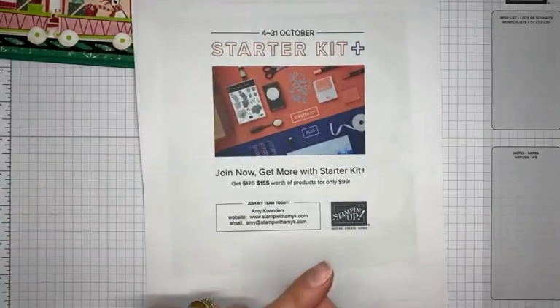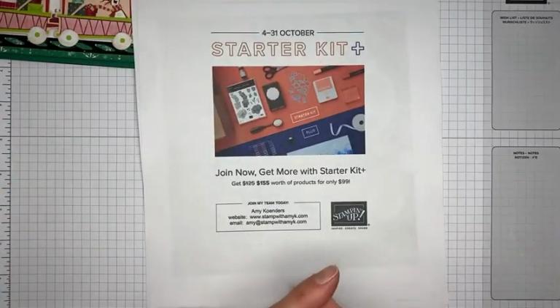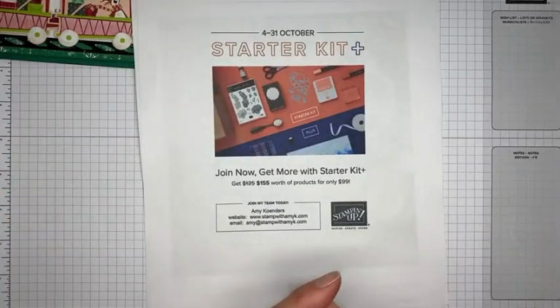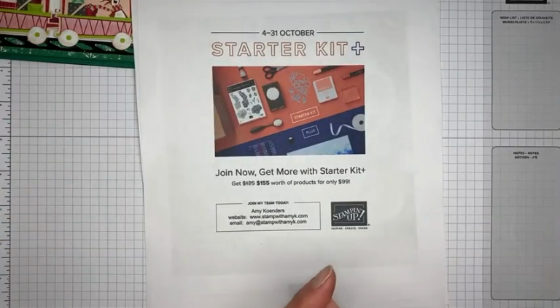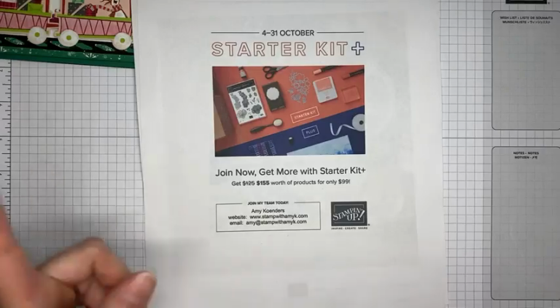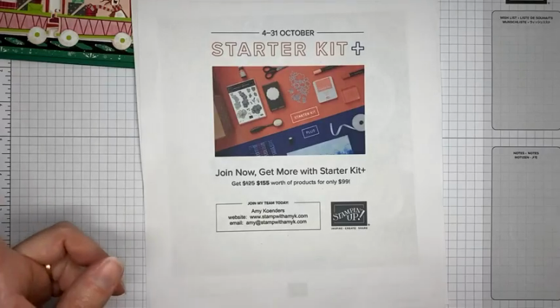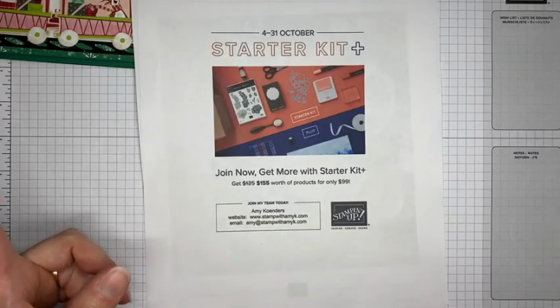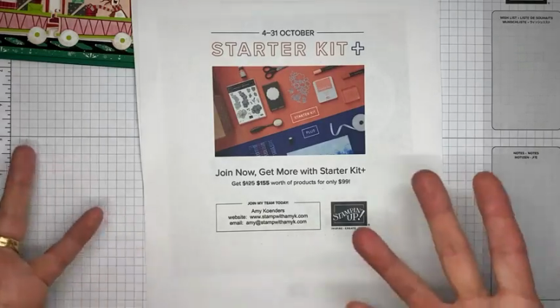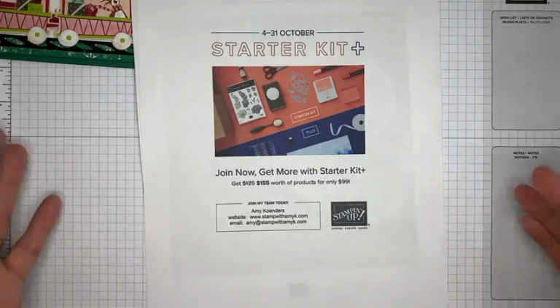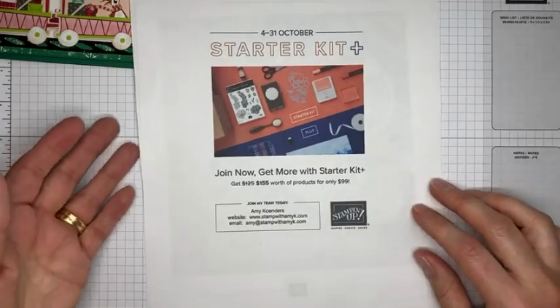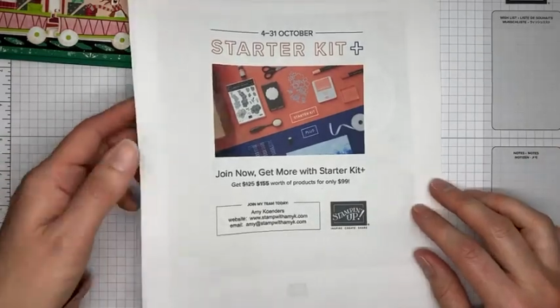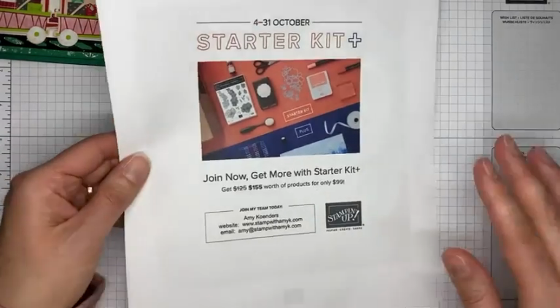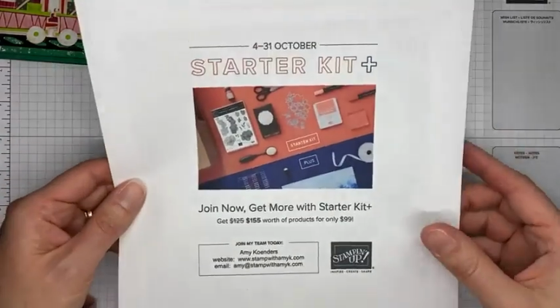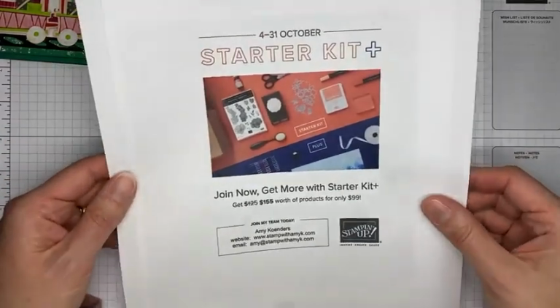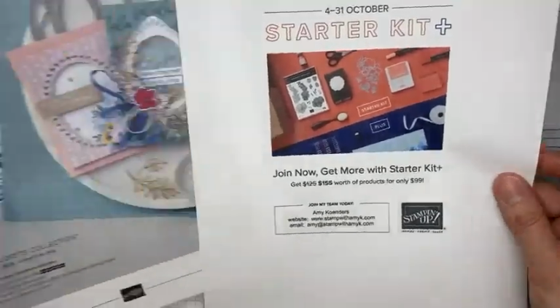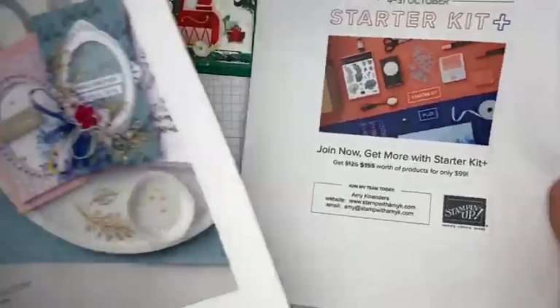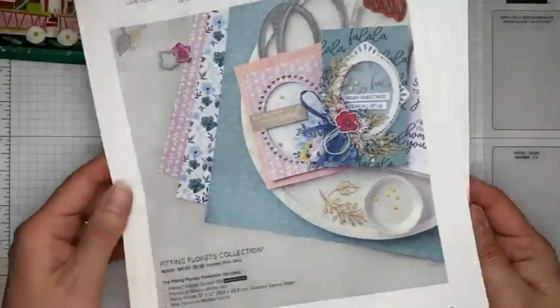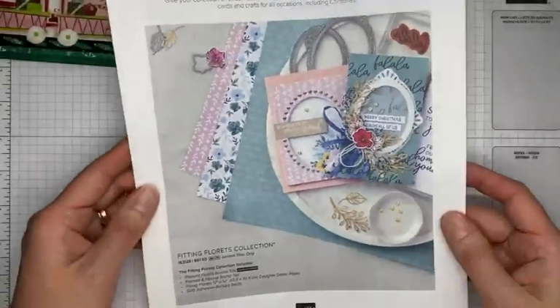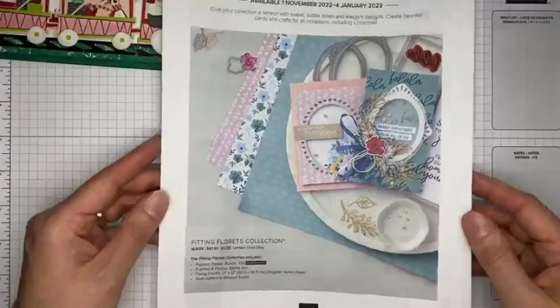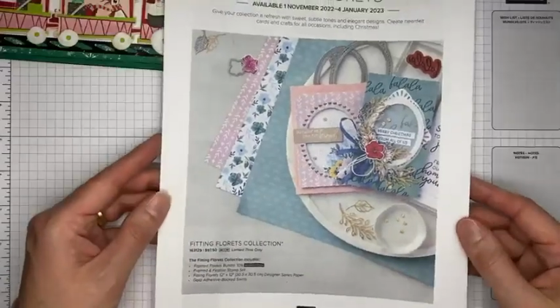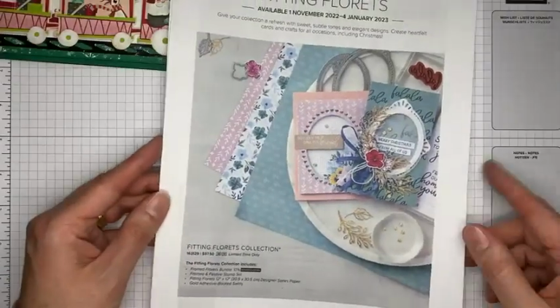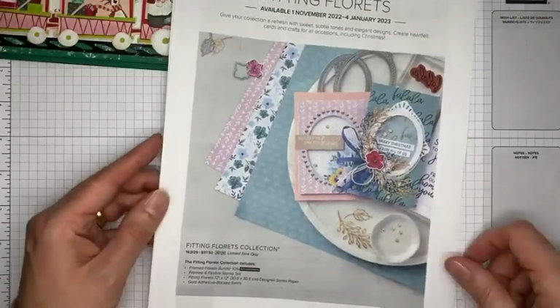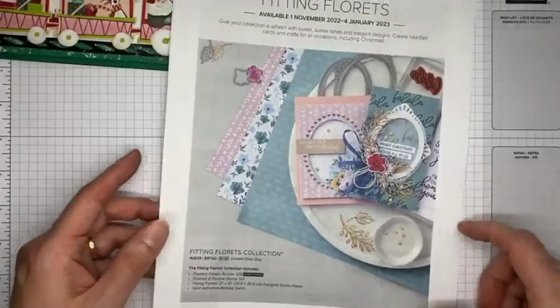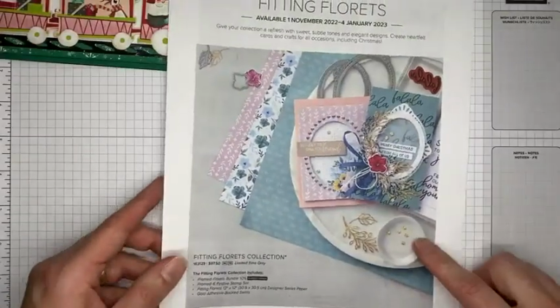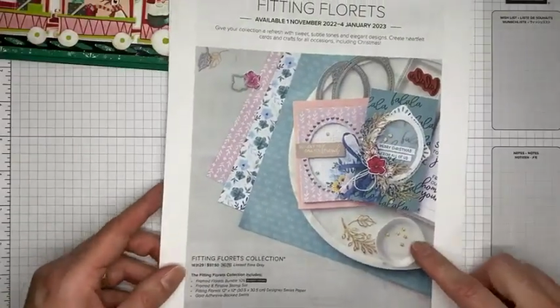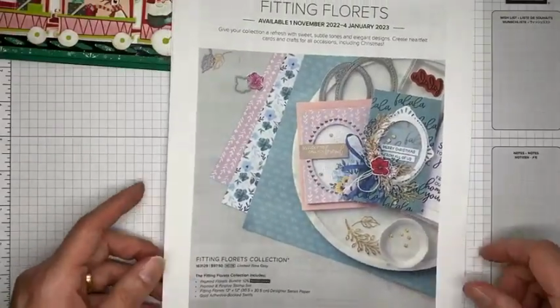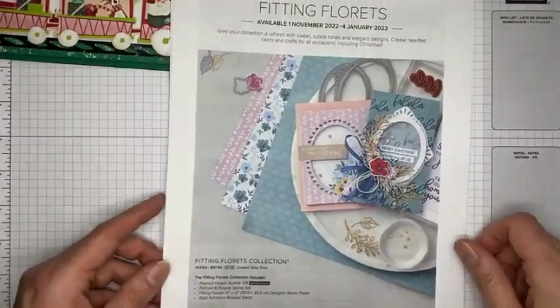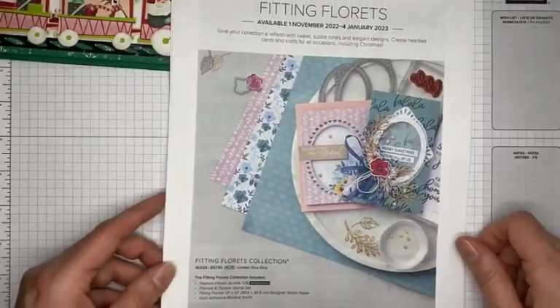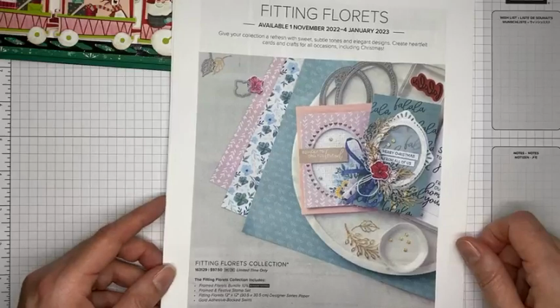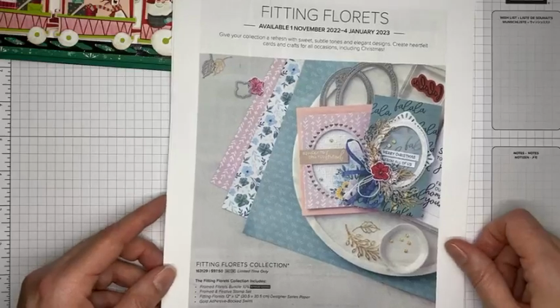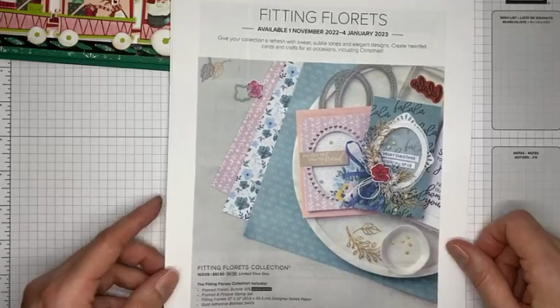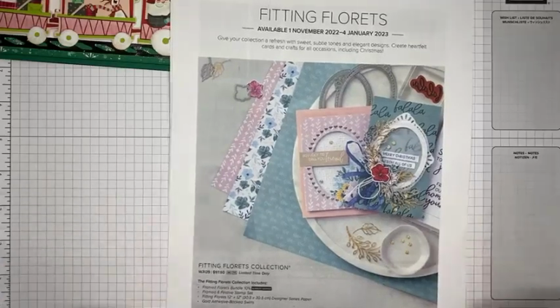You also get a Paper Pumpkin kit and boxes of catalogs when you join, all as part of your starter kit. This deal ends October 31st, so make sure you sign up soon. Drop me an email, text, or message through my business Facebook page and I'll be happy to answer any questions.